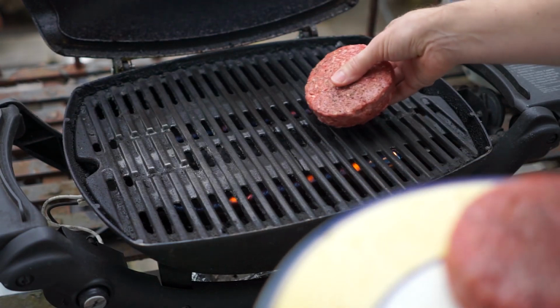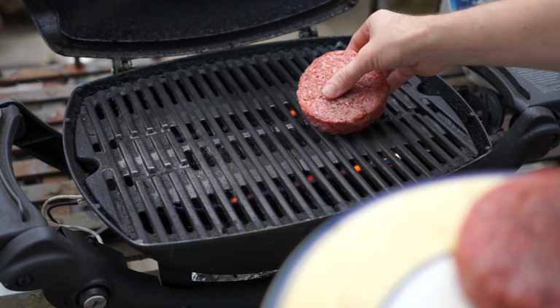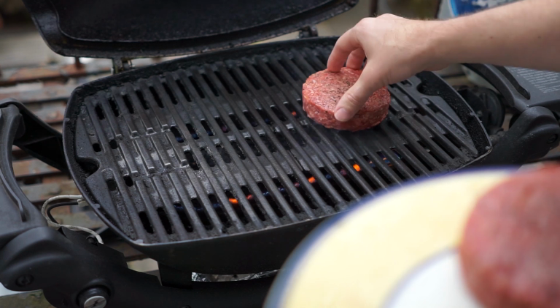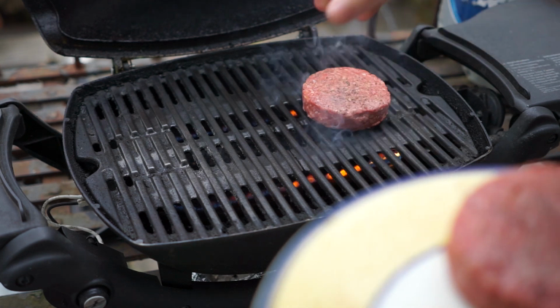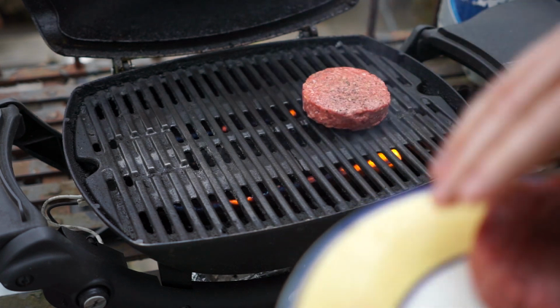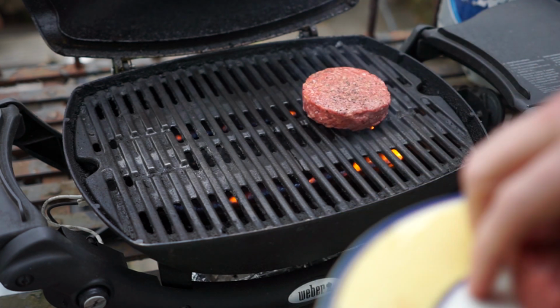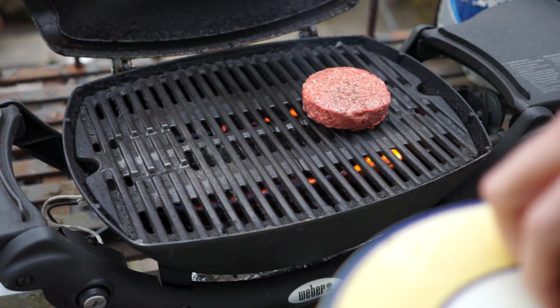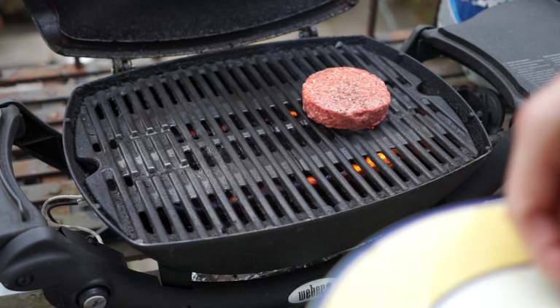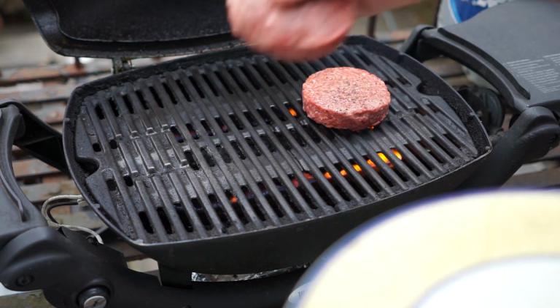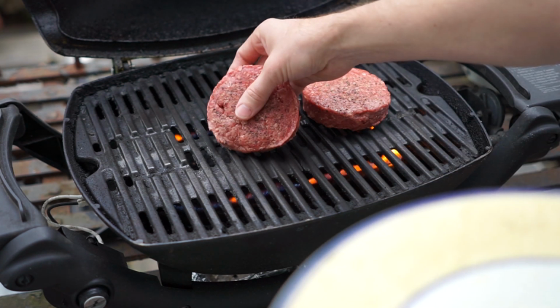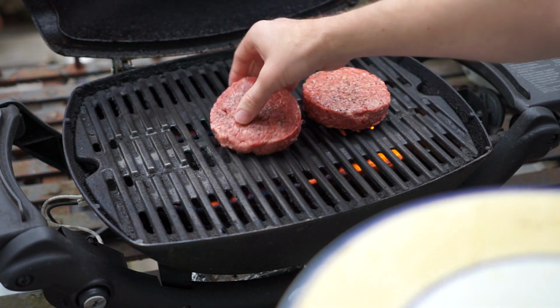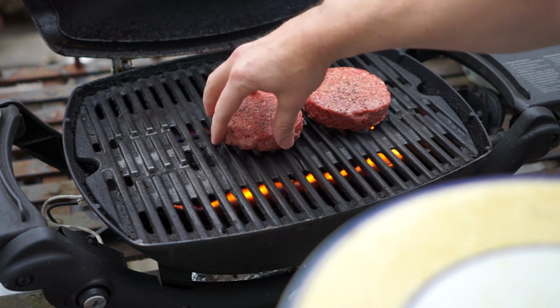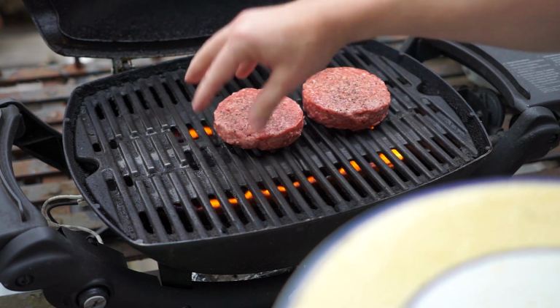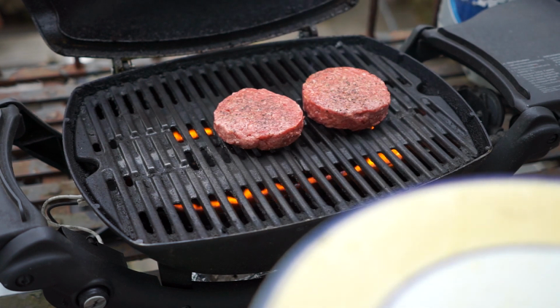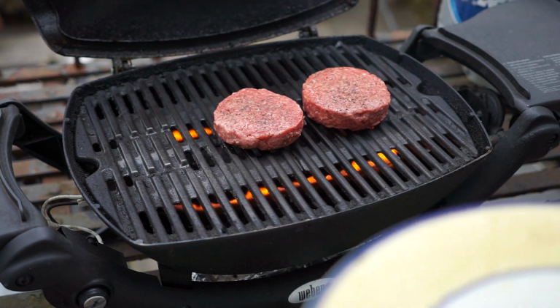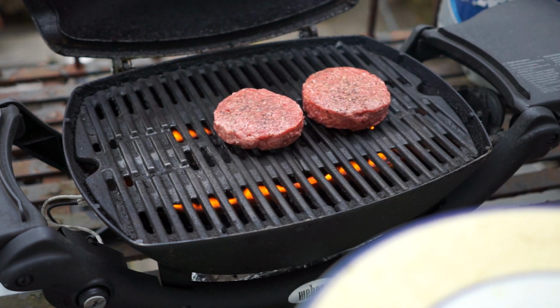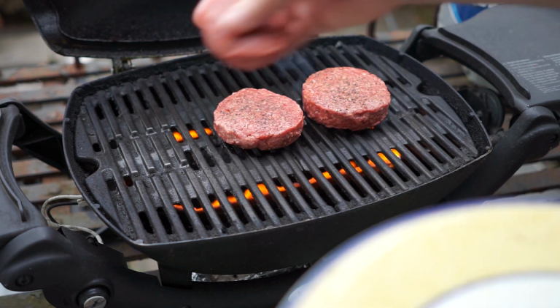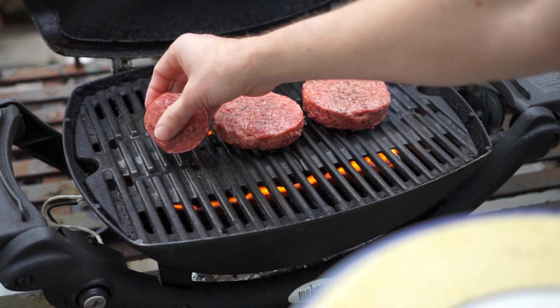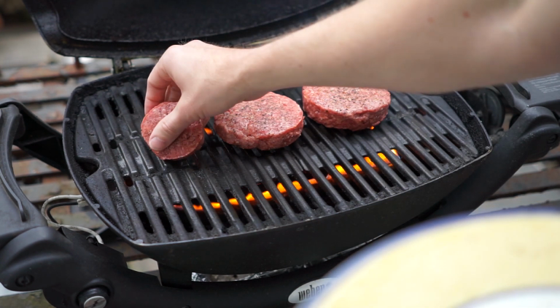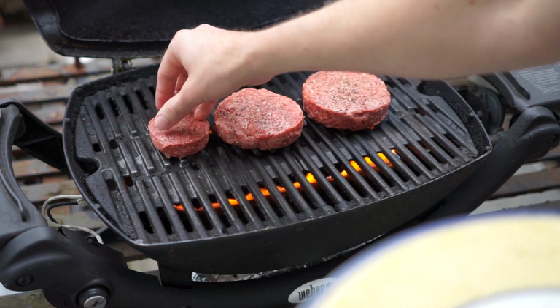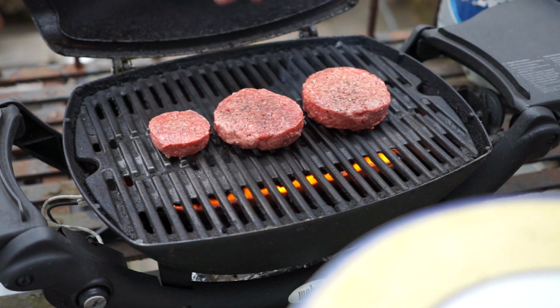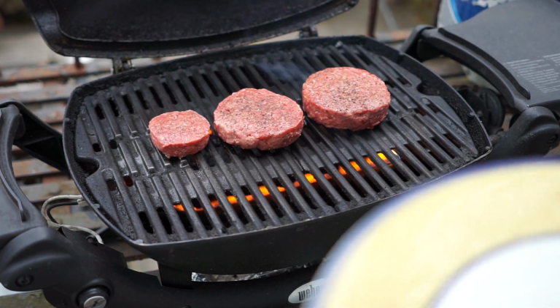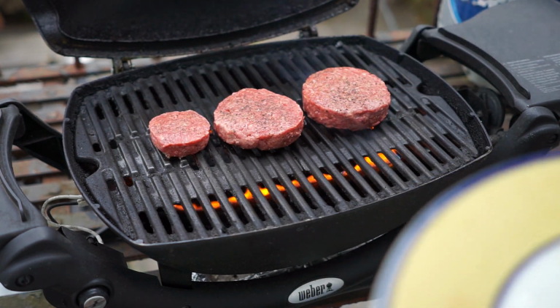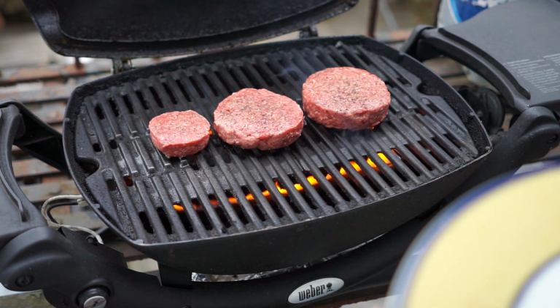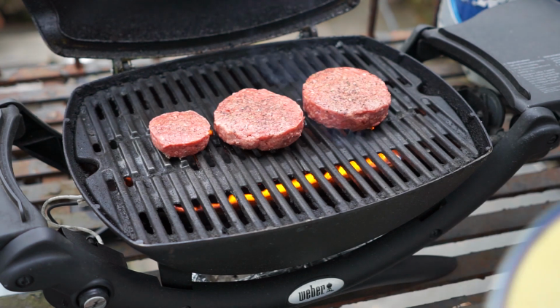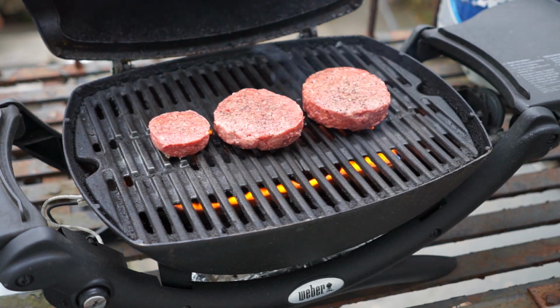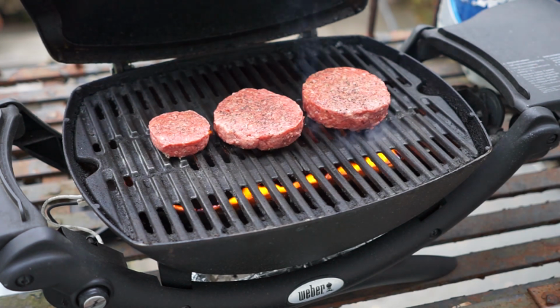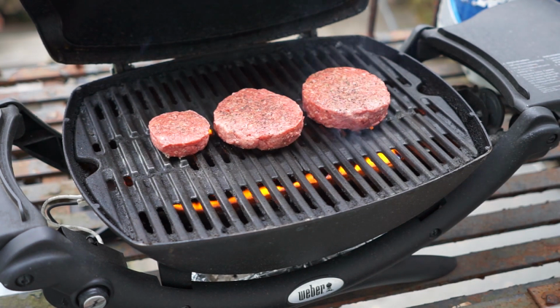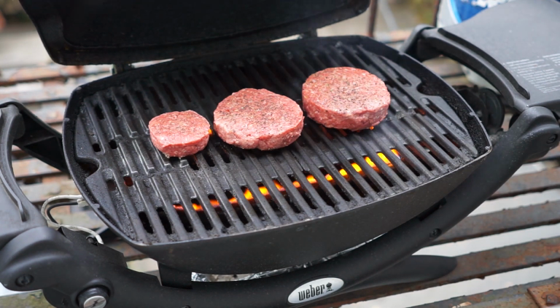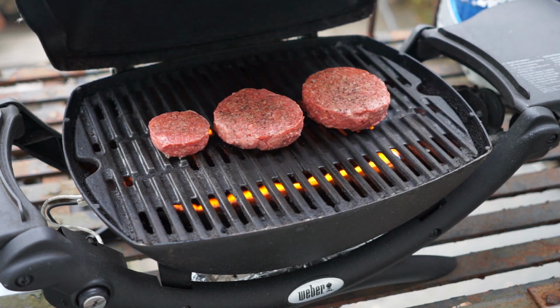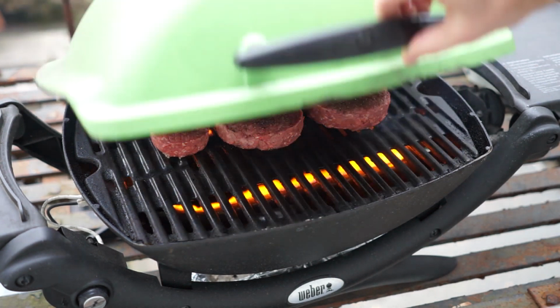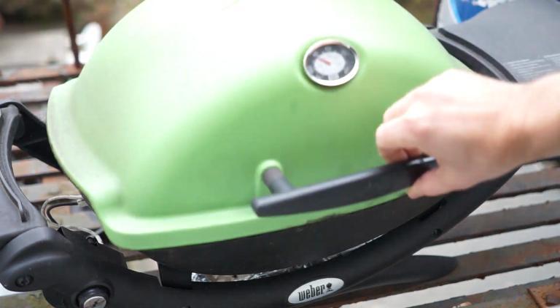Out here I've got the Weber Q preheated and I'm going to grill over medium heat — three to four minutes per side for the large burgers, and two to three minutes per side for the slider. And of course I always grill with the lid down.